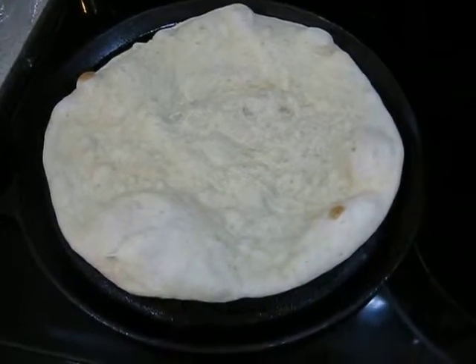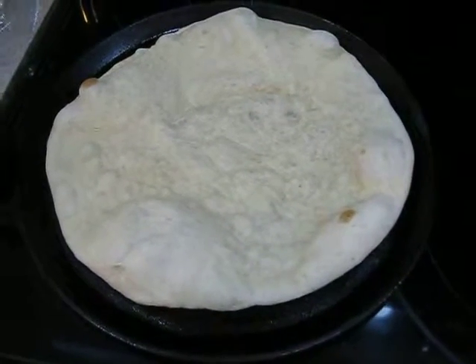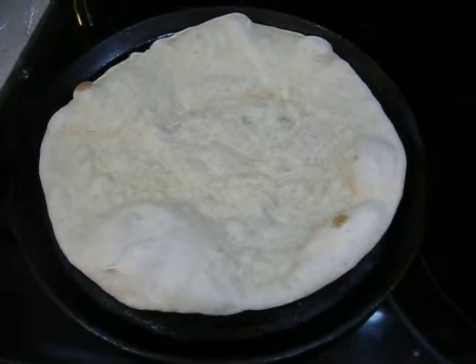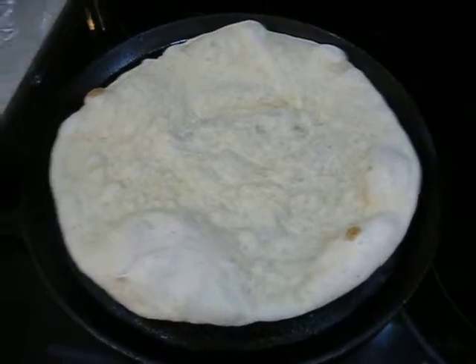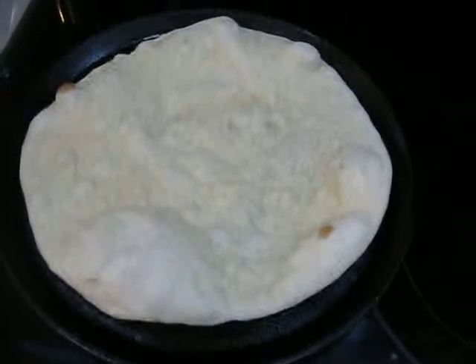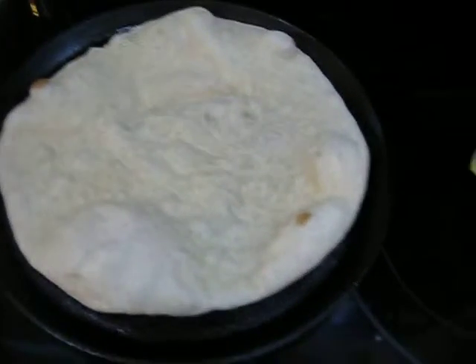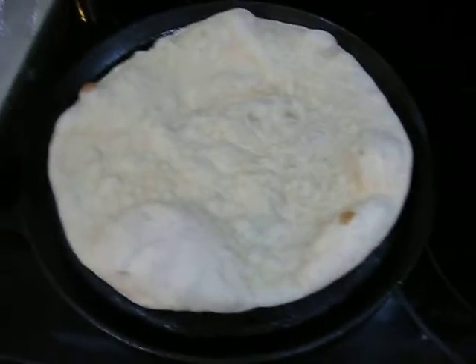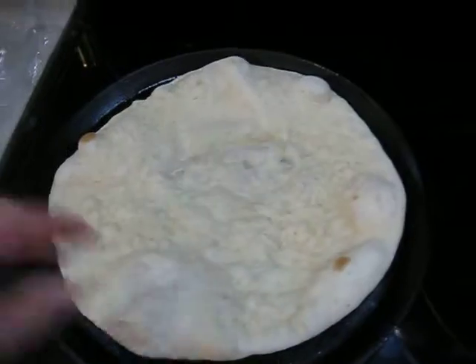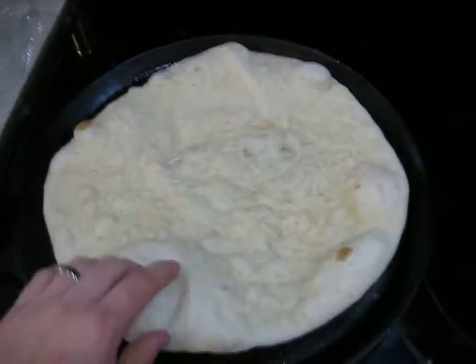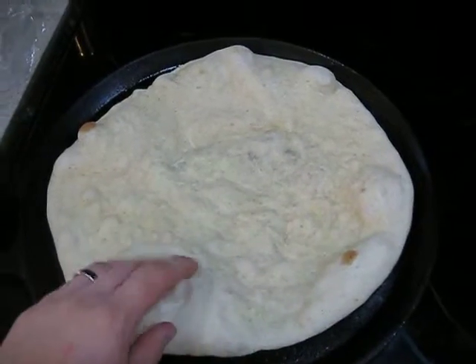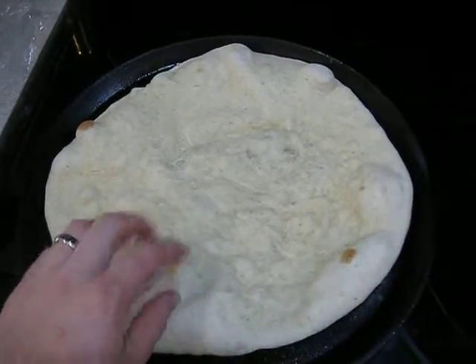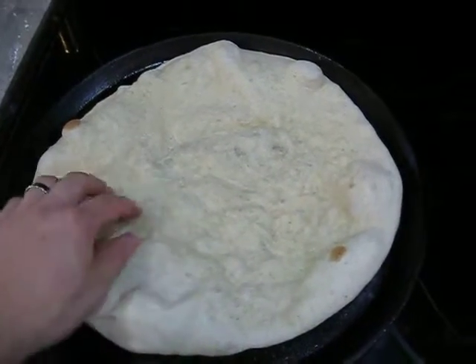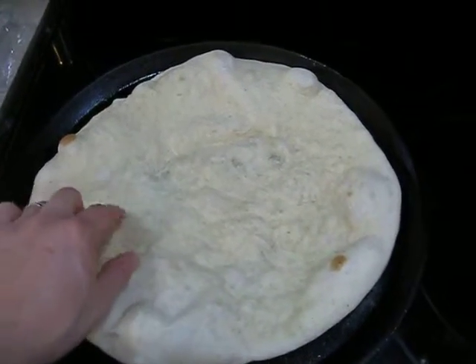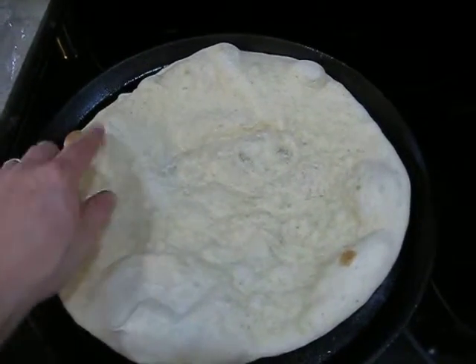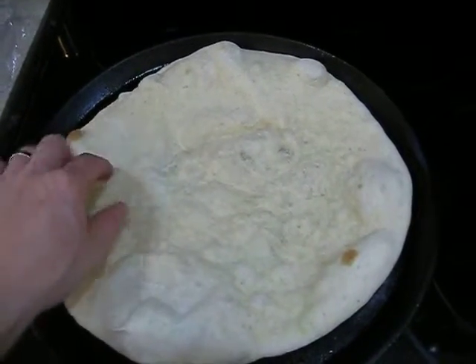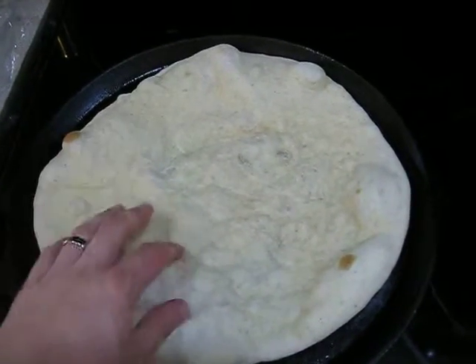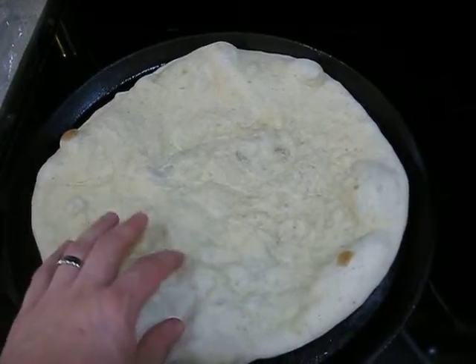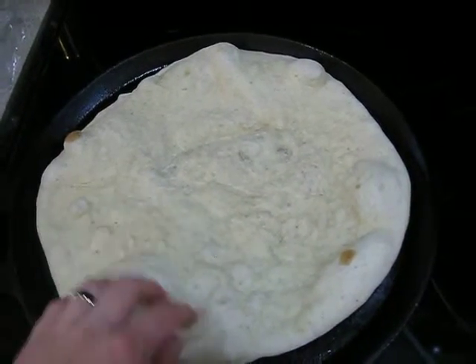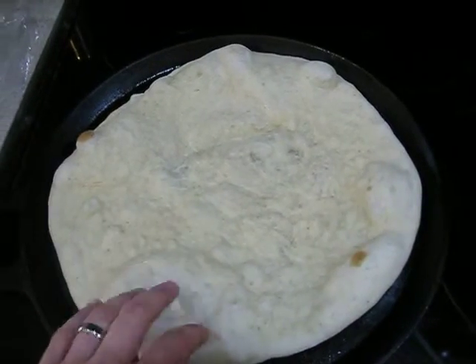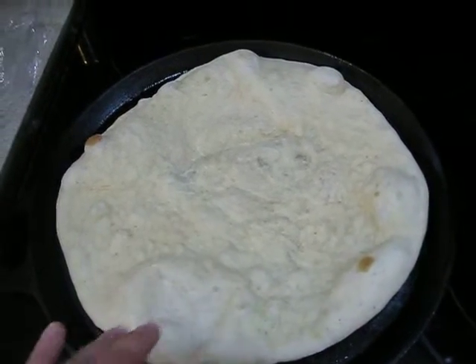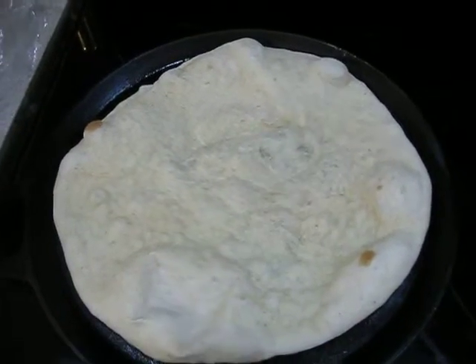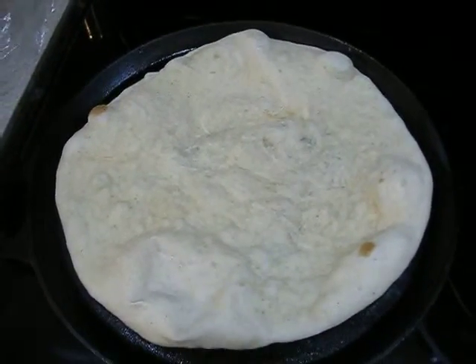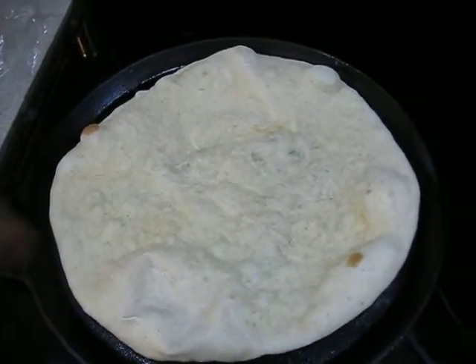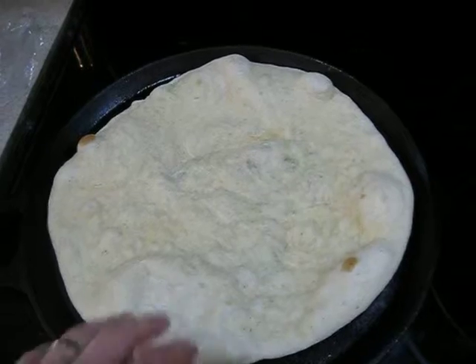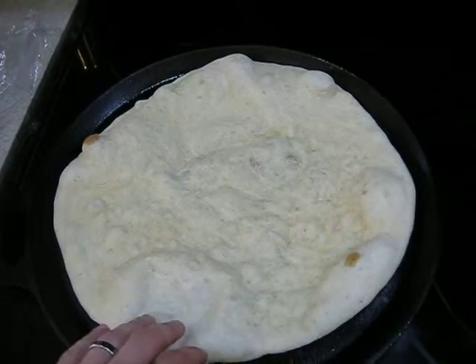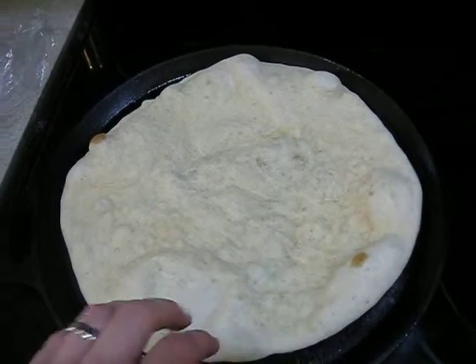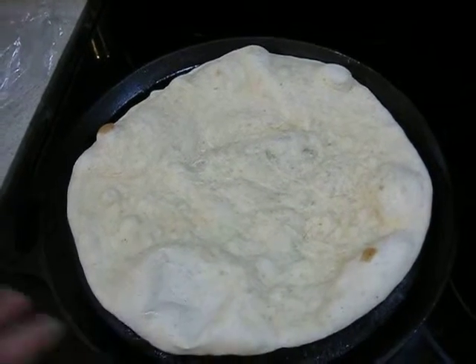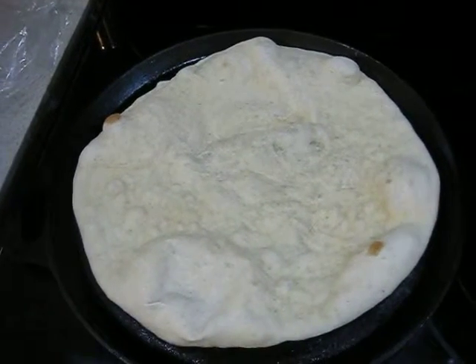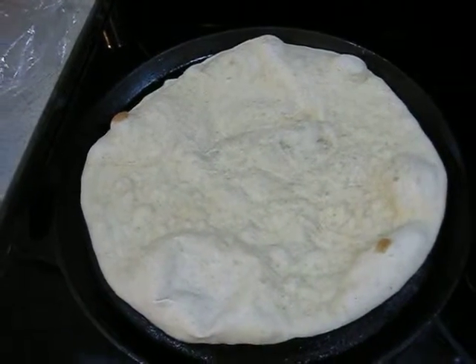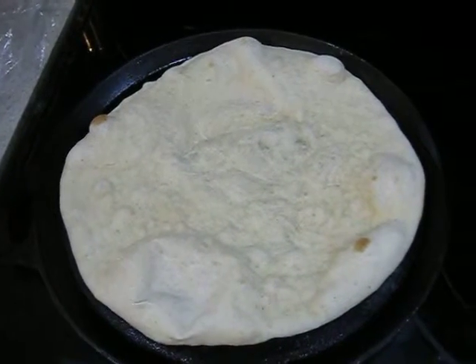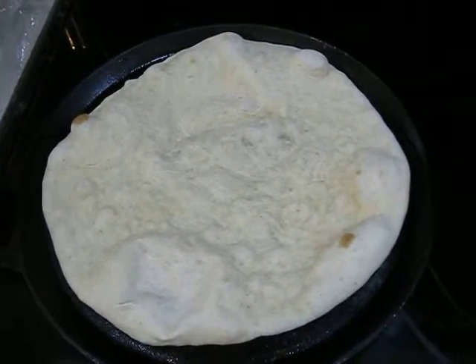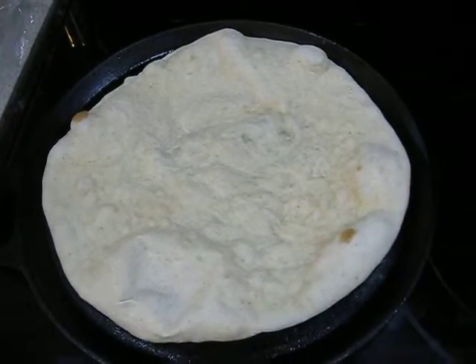I cook it for a little bit and let the top get a little crusty so that it doesn't get too mushy when you put the sauce on. I'm going to put the sauce on, the cheese, and all my toppings.